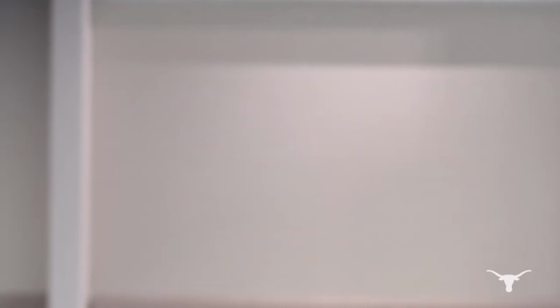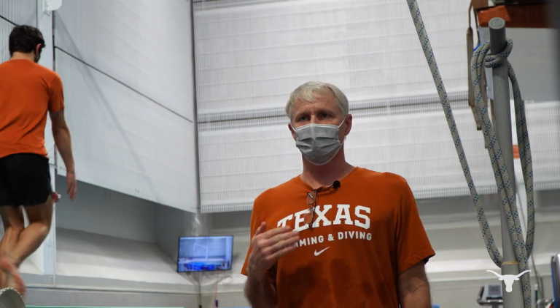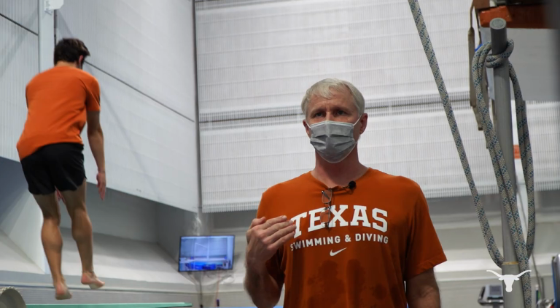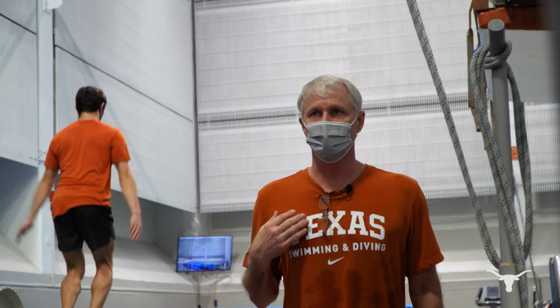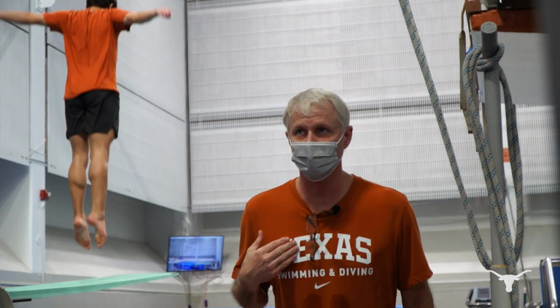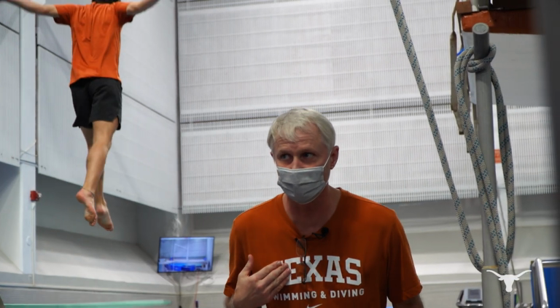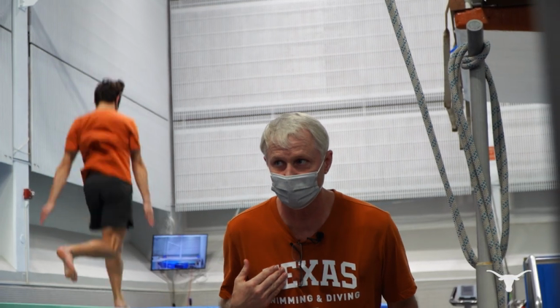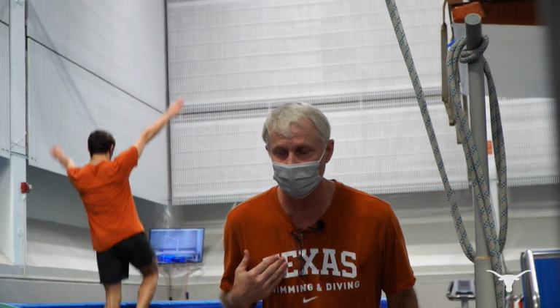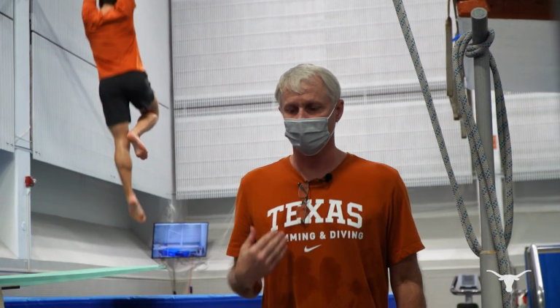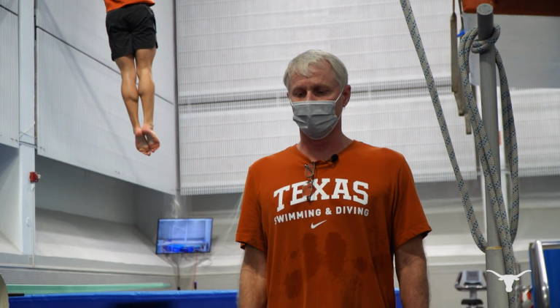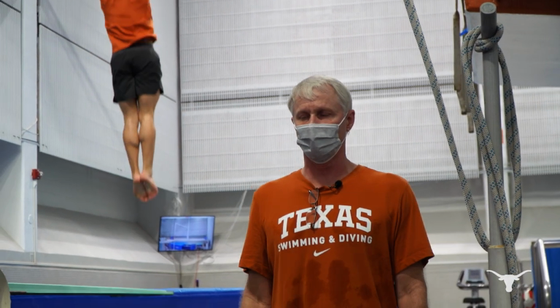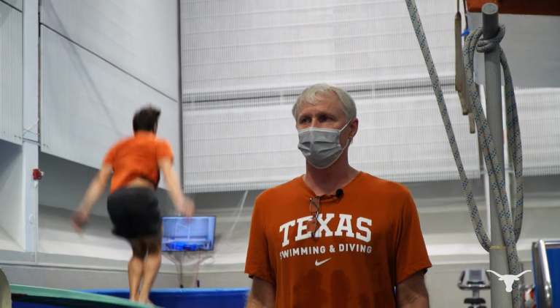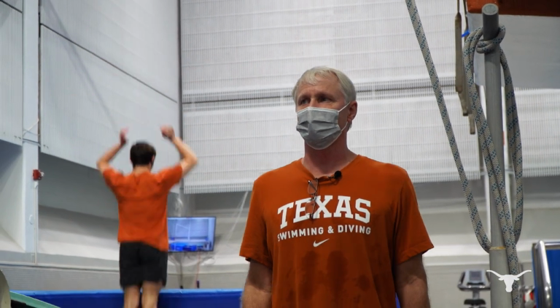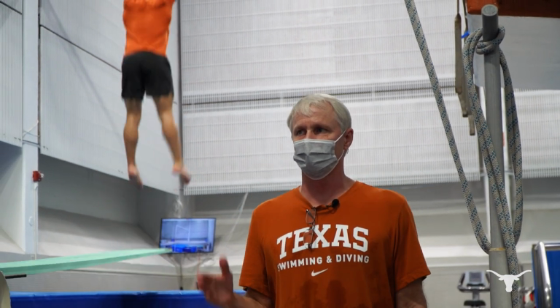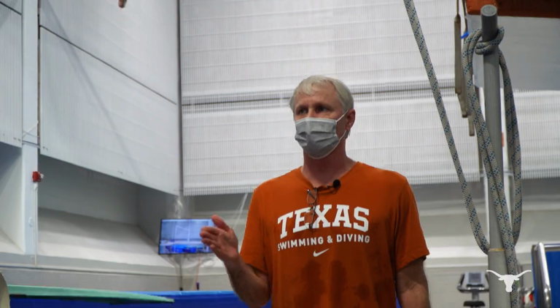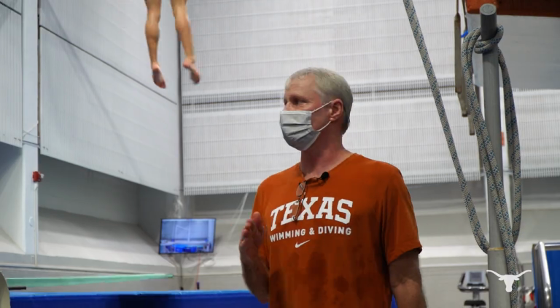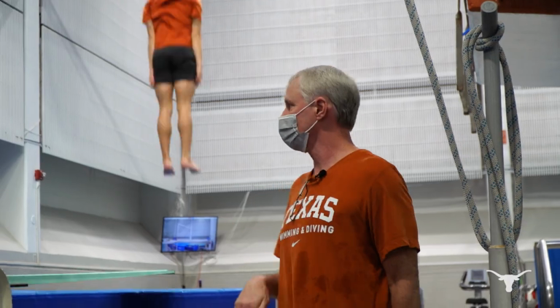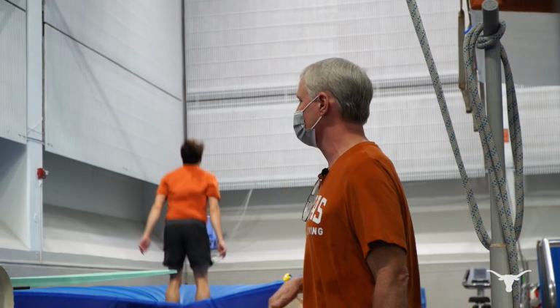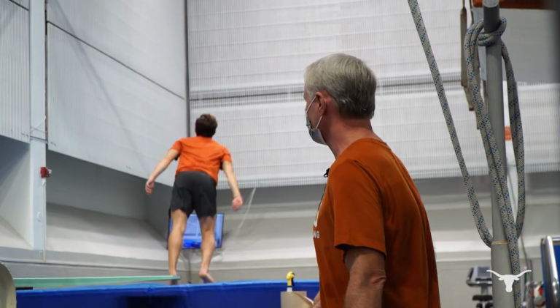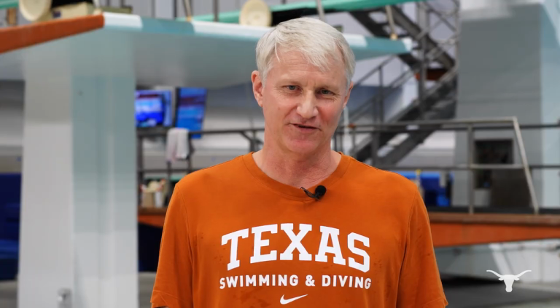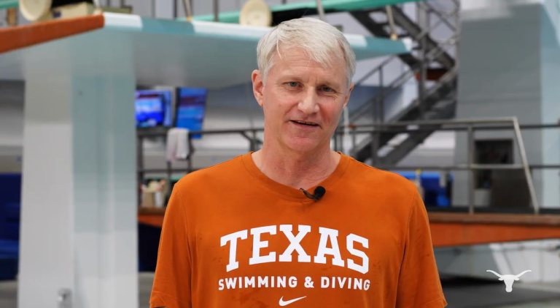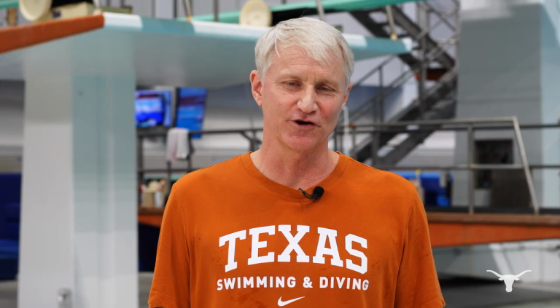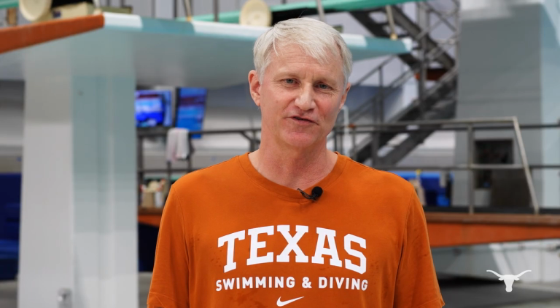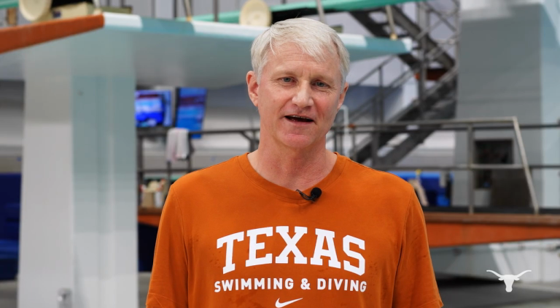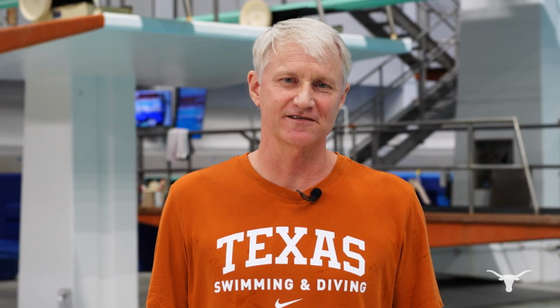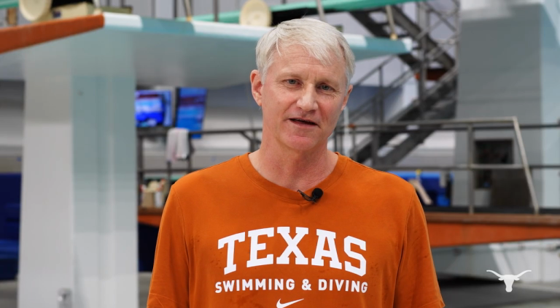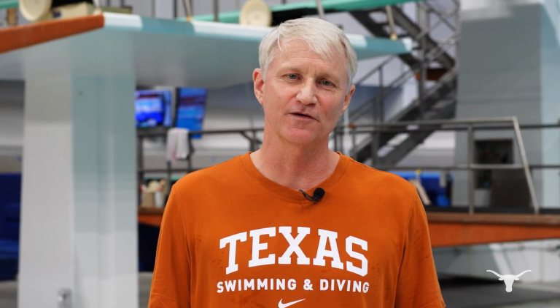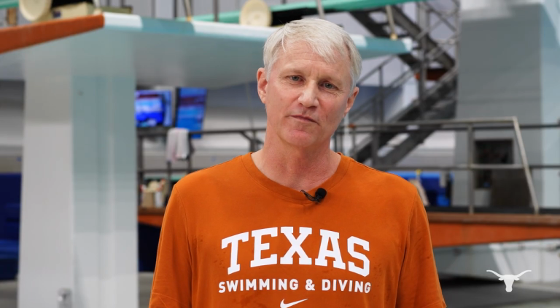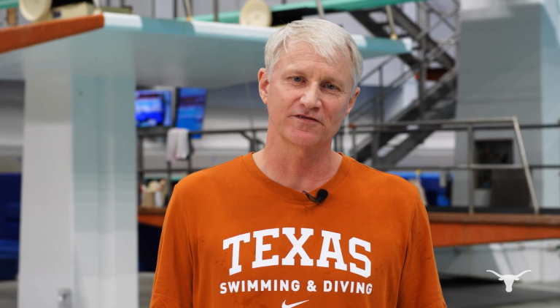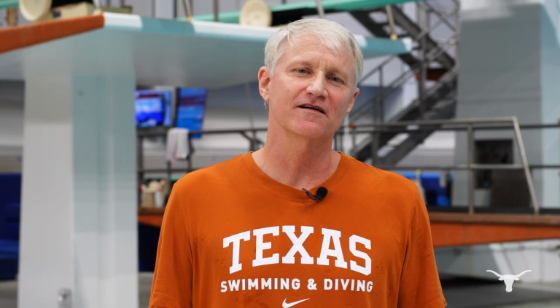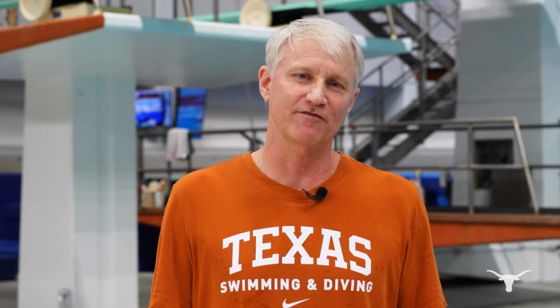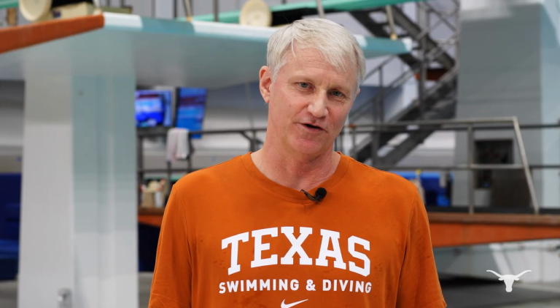Just a little torso bends forward. I want to be a little more up and down on your squat. Hi, I'm Matt Scoggin, University of Texas men's and women's diving coach.